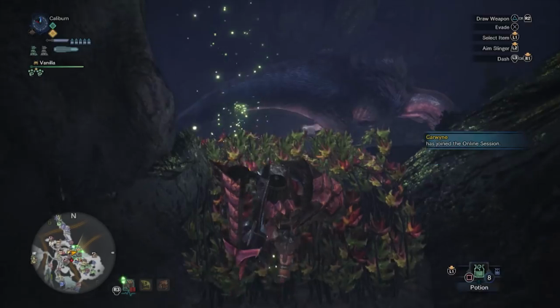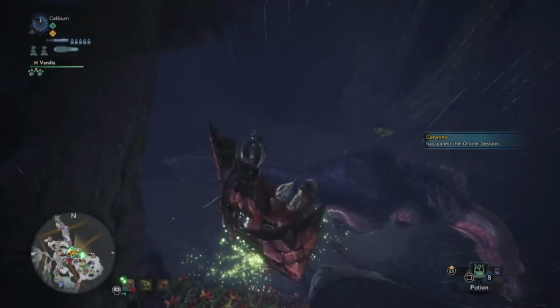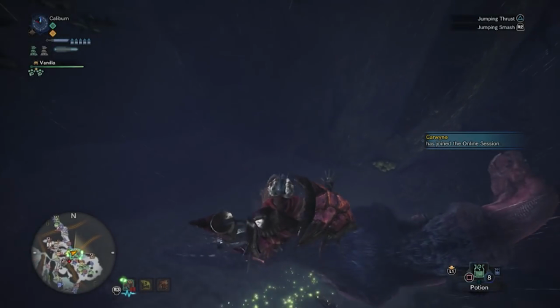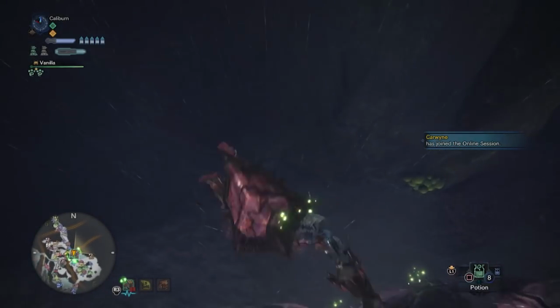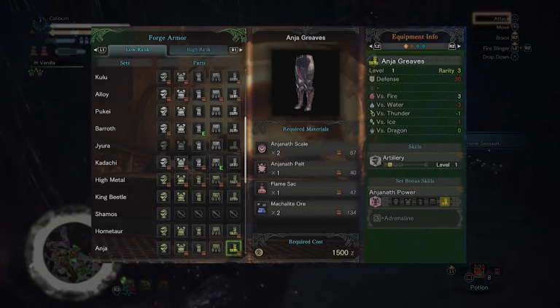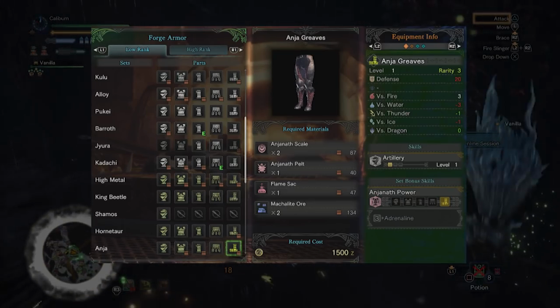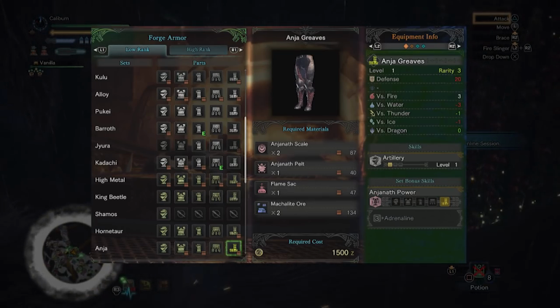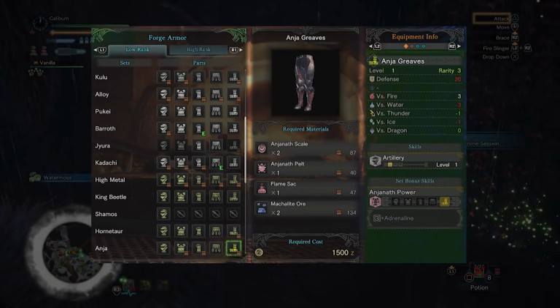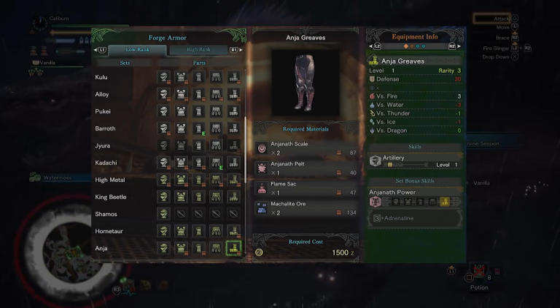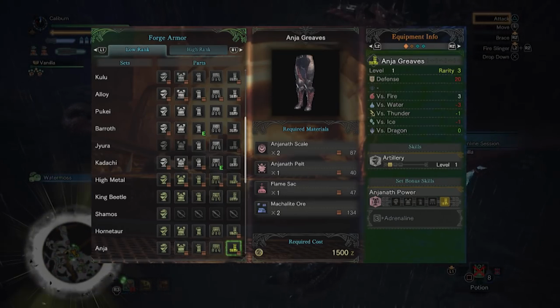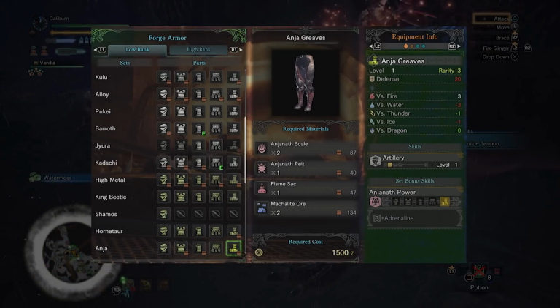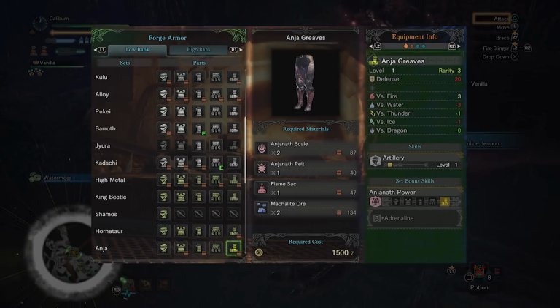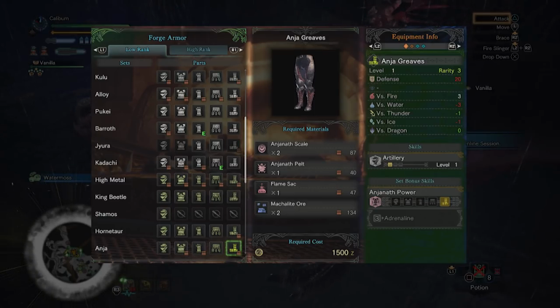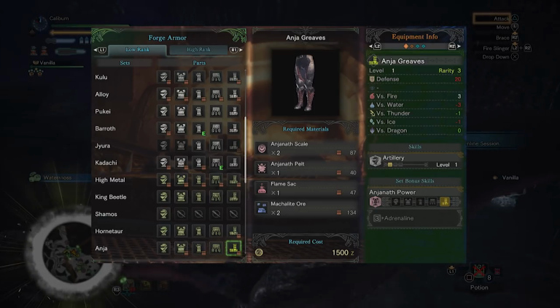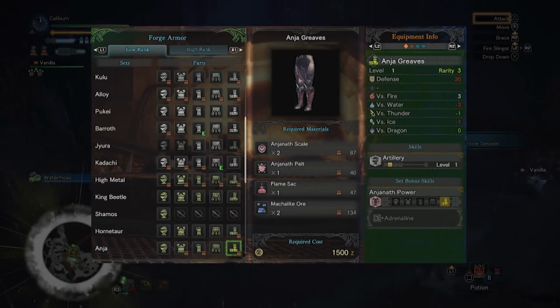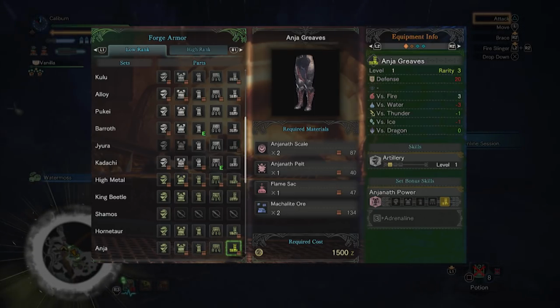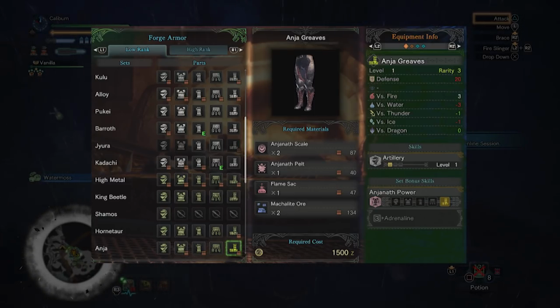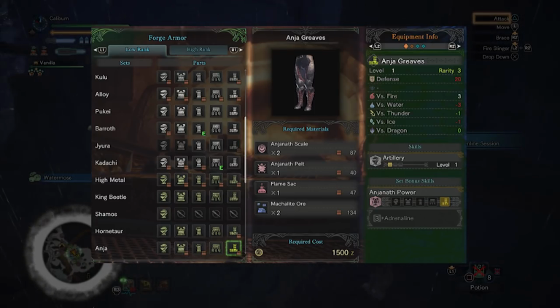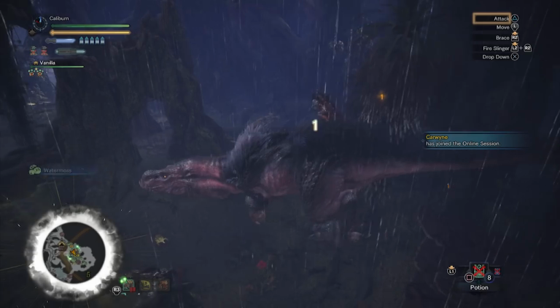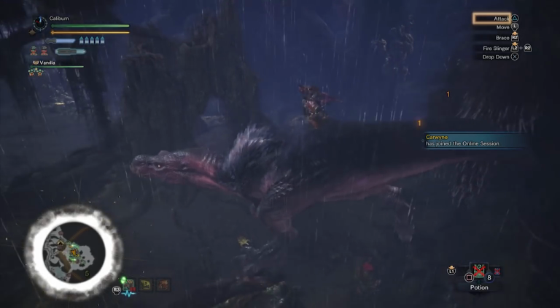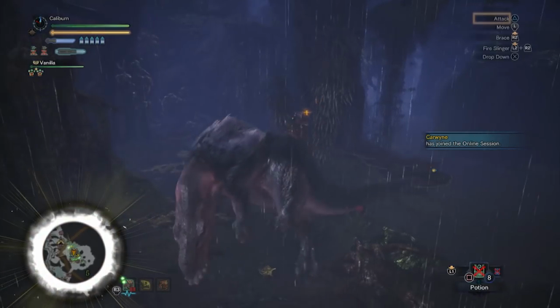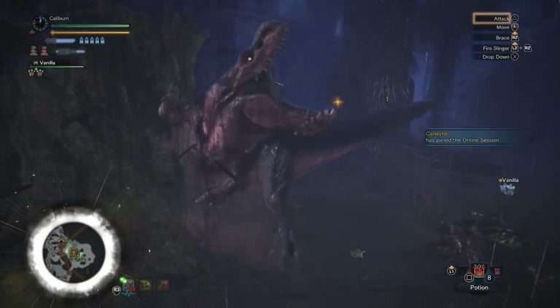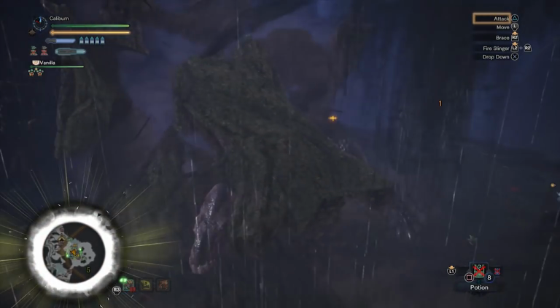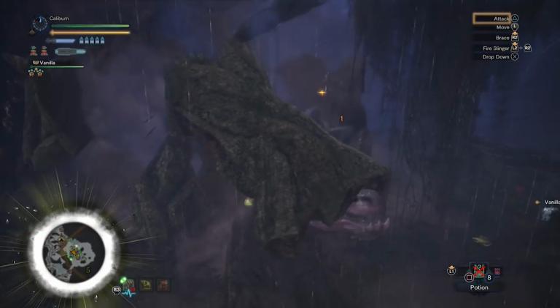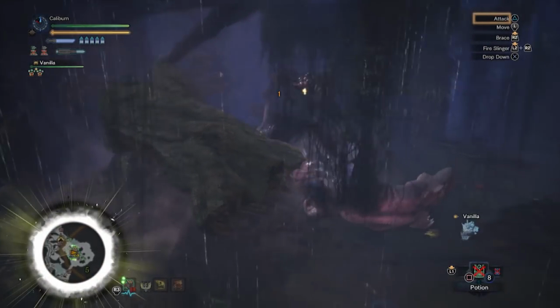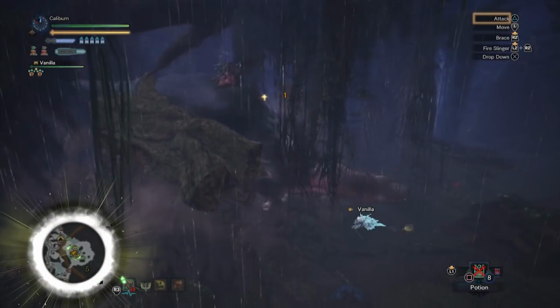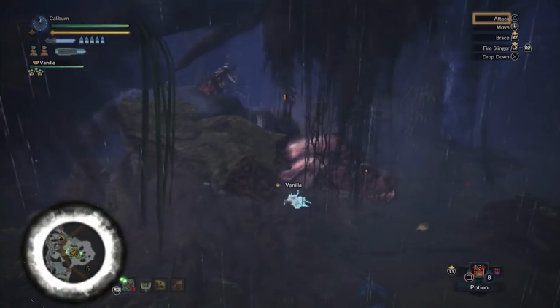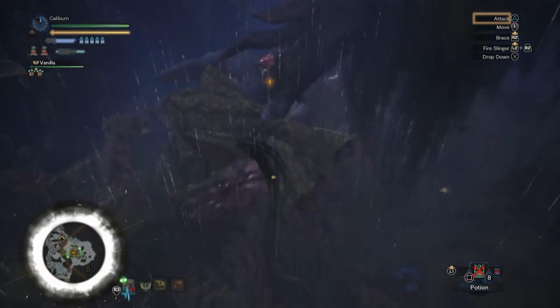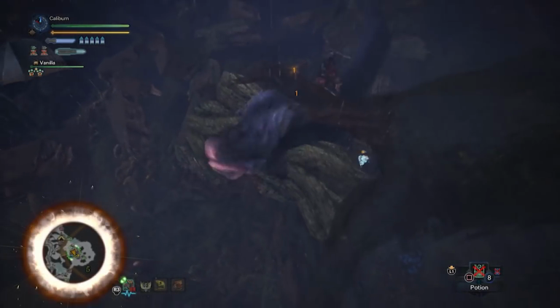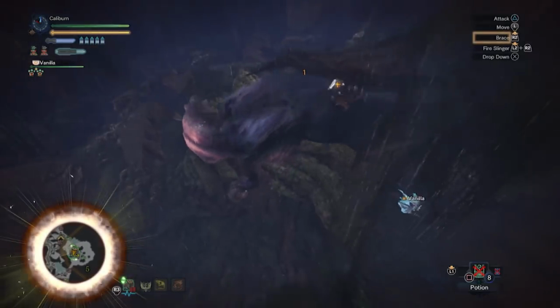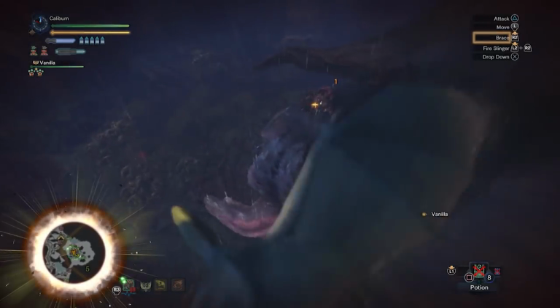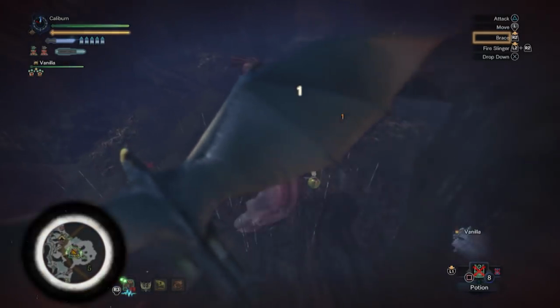Your next hunt is Anjanath. Anjanath's boots grant Artillery, and this should be considered a must-build. Your shelling attacks can't critical hit from affinity, so losing the Kulu boots isn't a huge deal. You'll get a power spike on your burst fire and reduced cooldown on your Wyvern Fire. Pick these up as soon as possible.